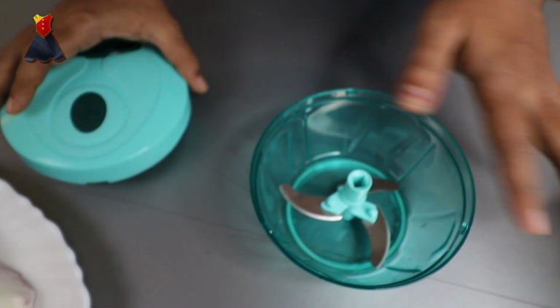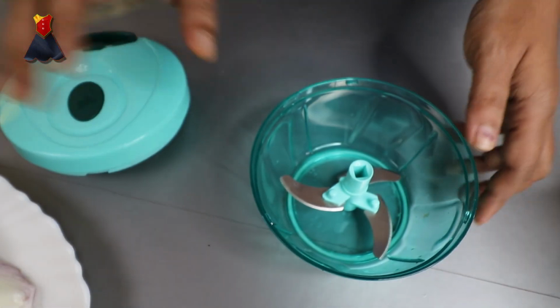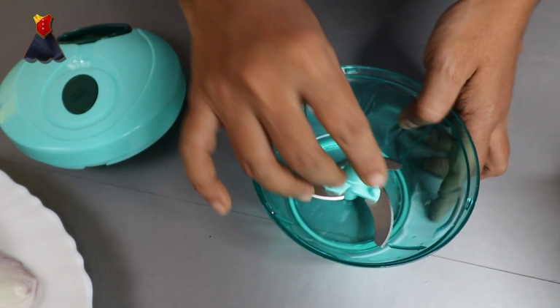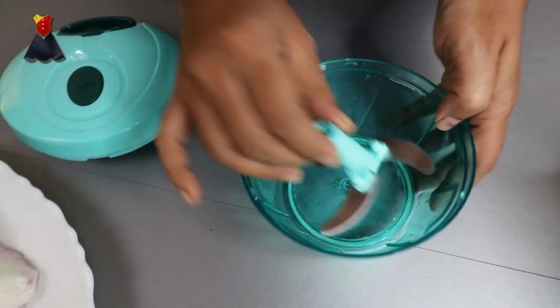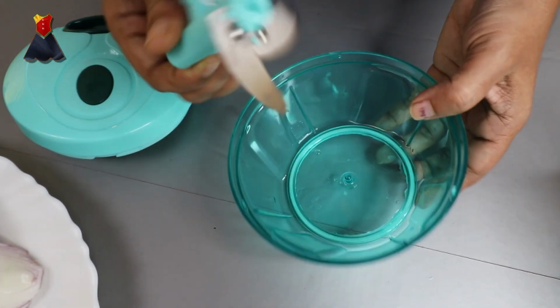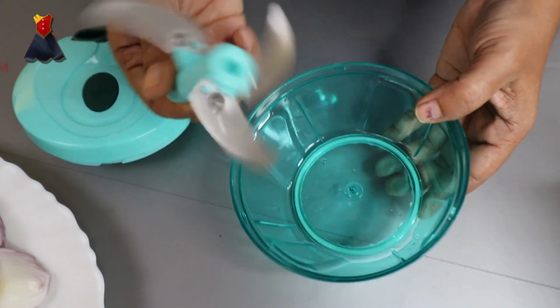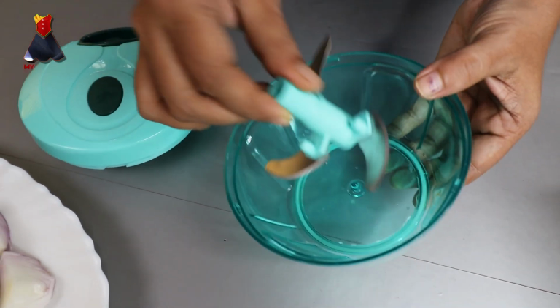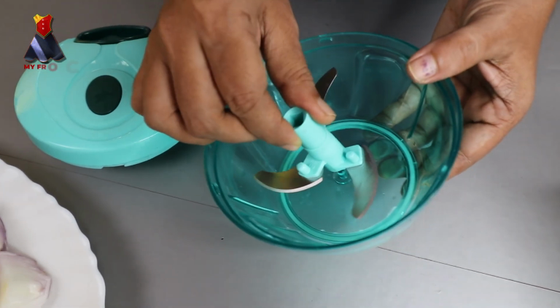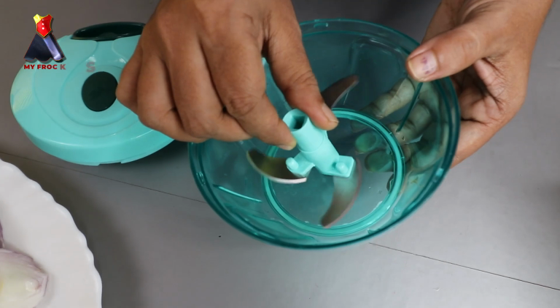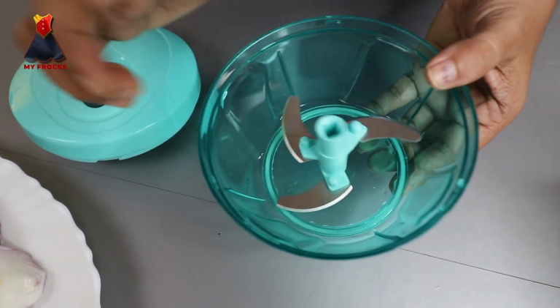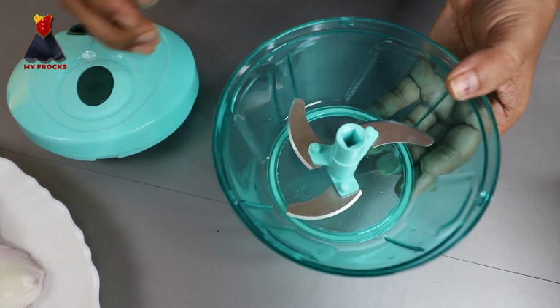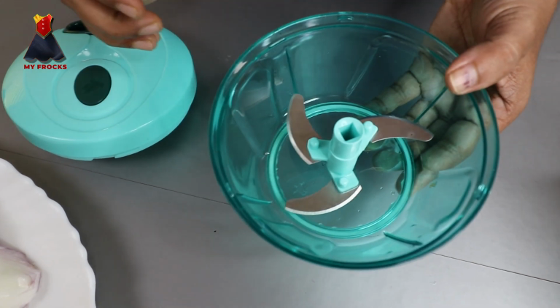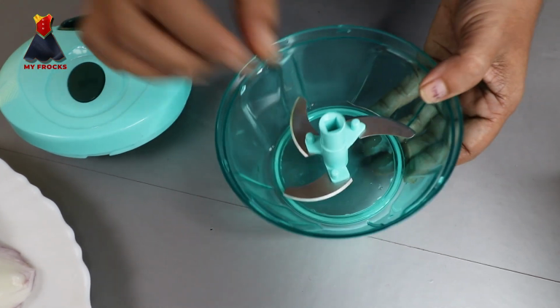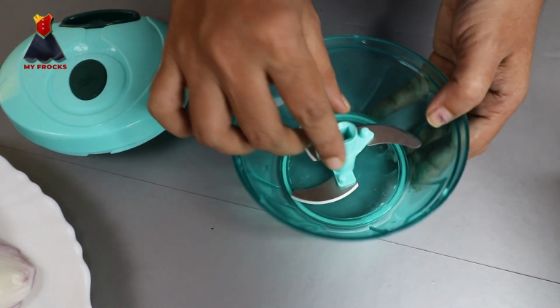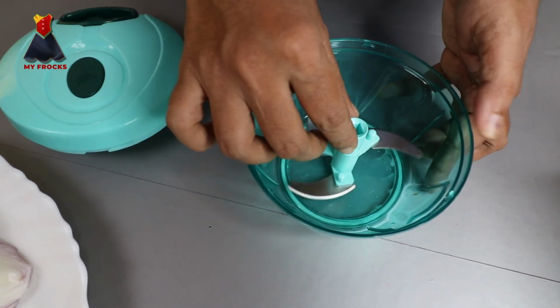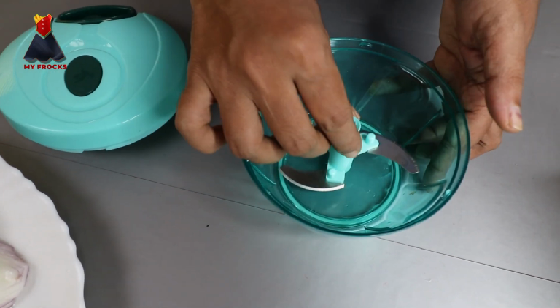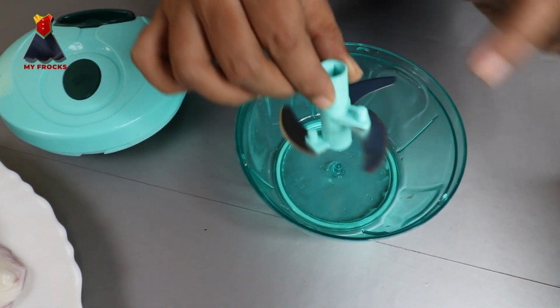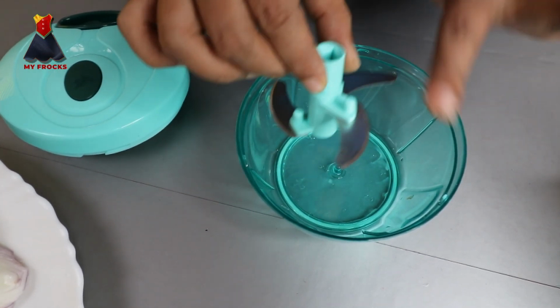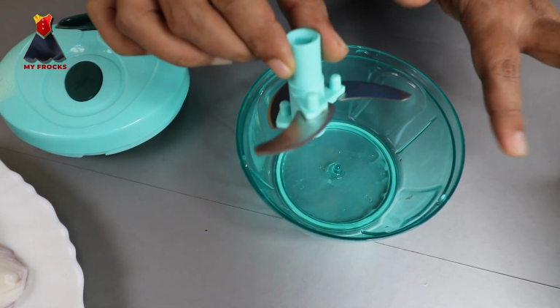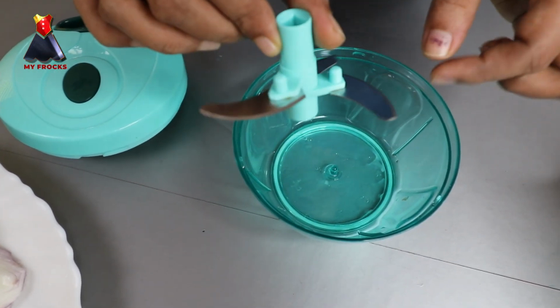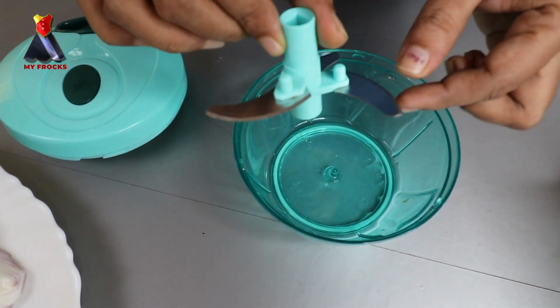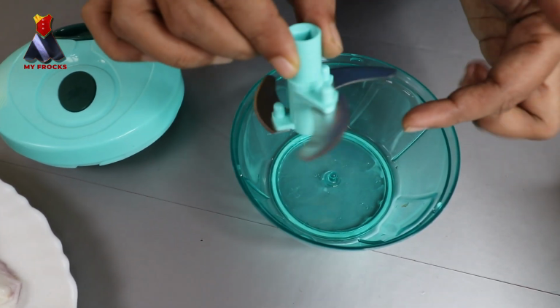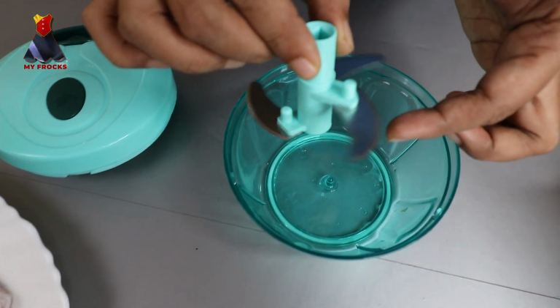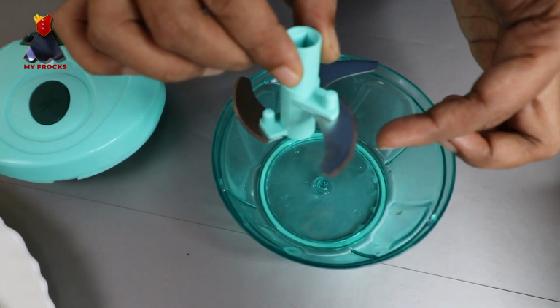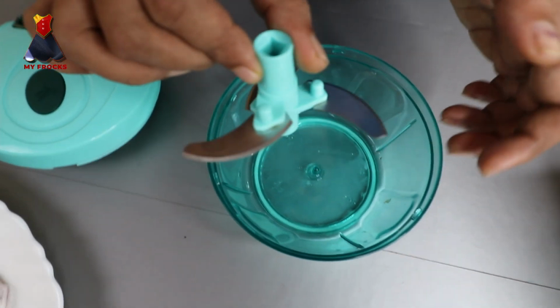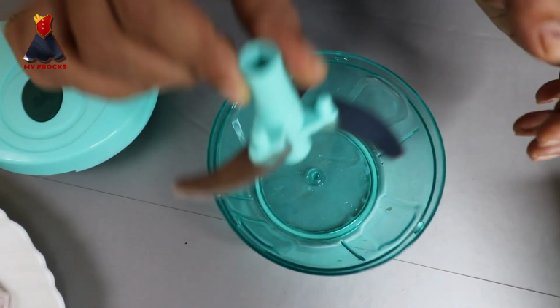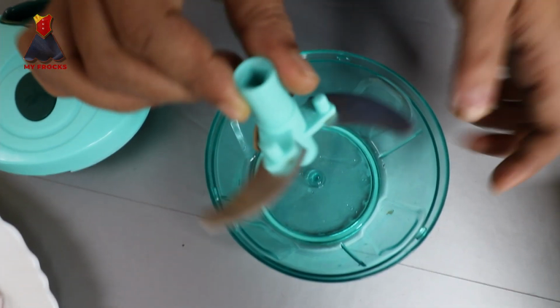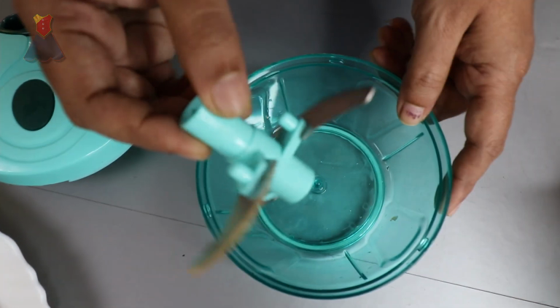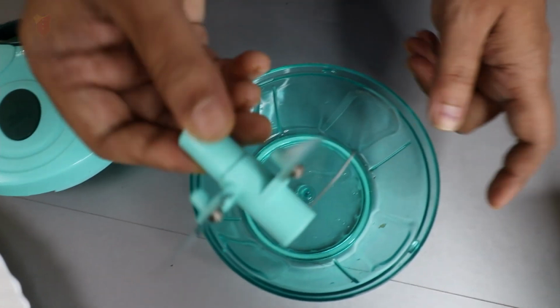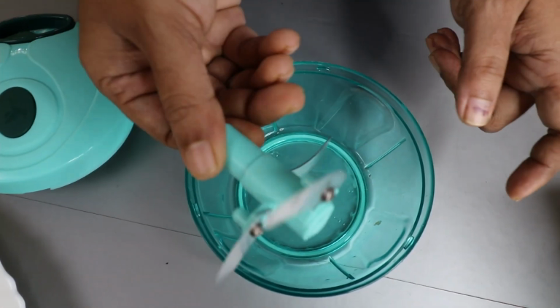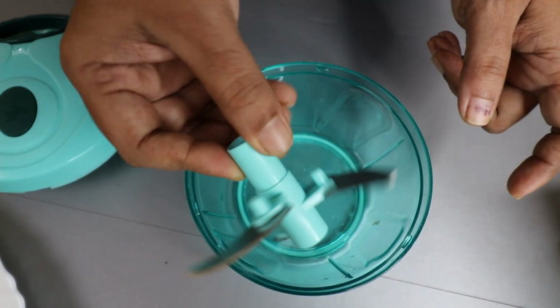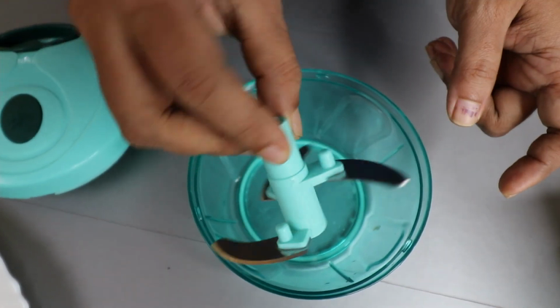Let's put in this blade. This is very useful in the kitchen. This is very sharp.